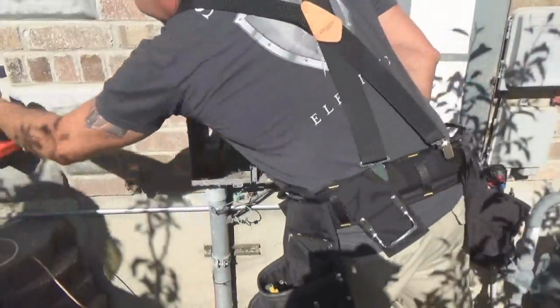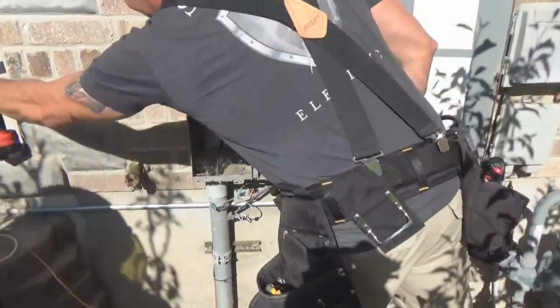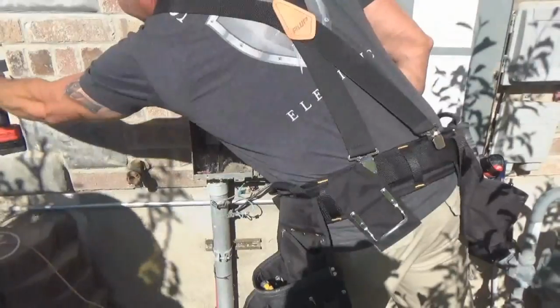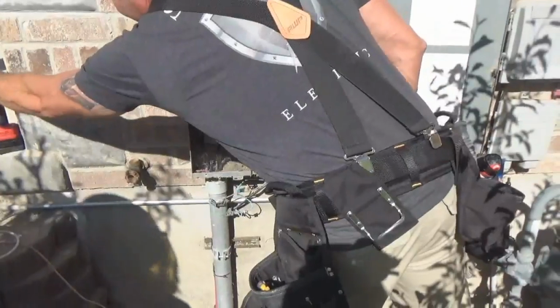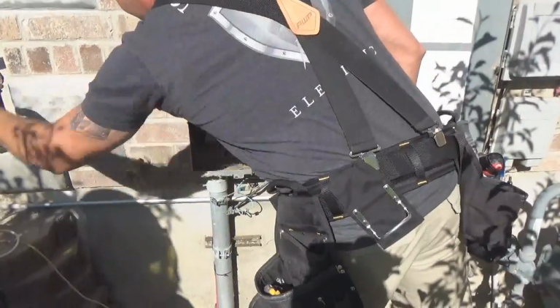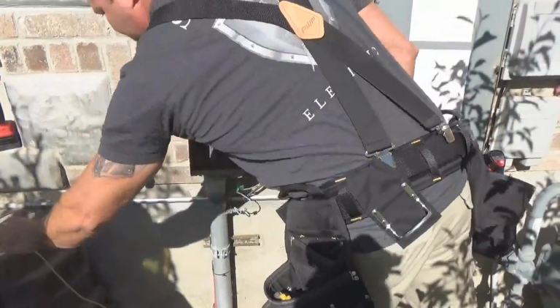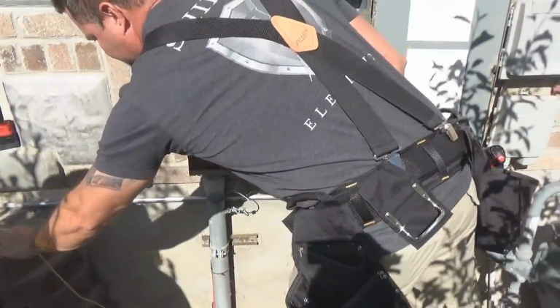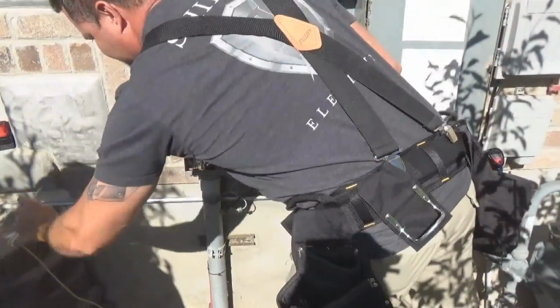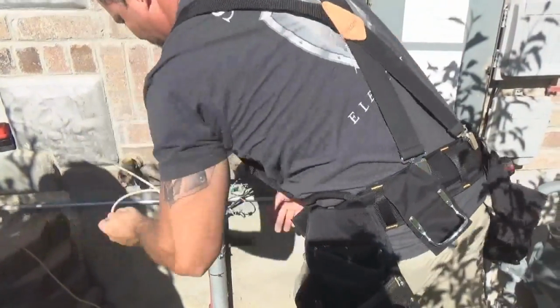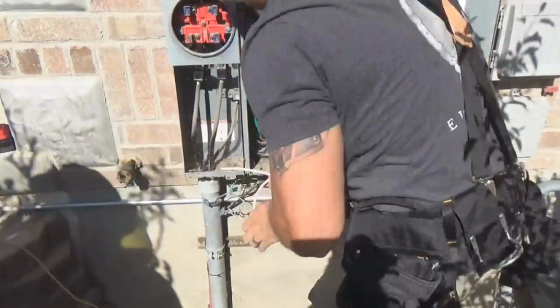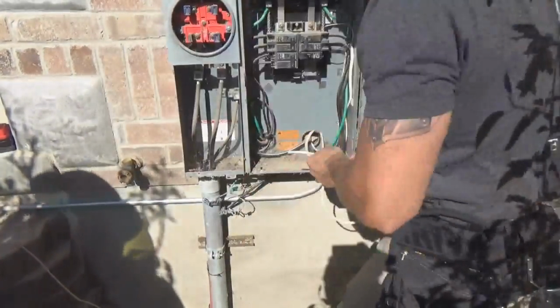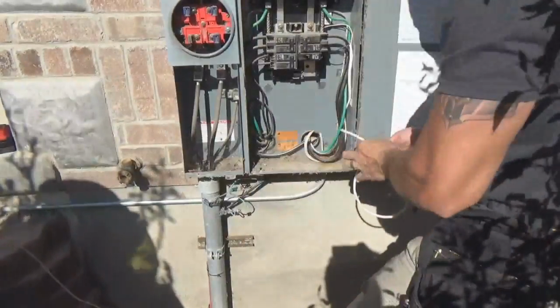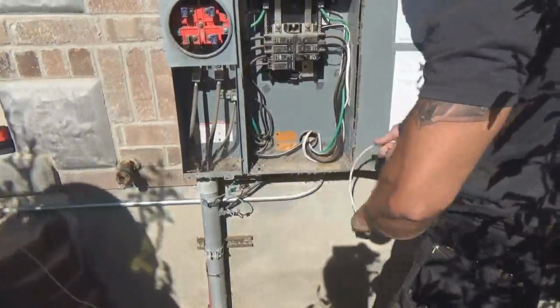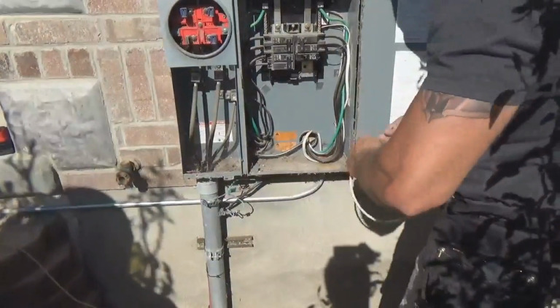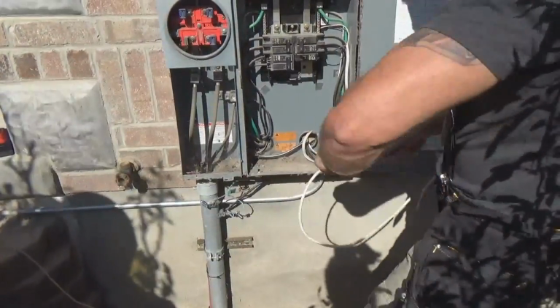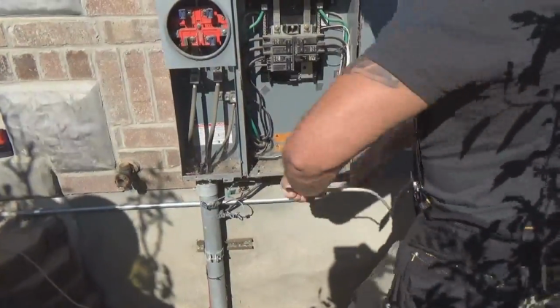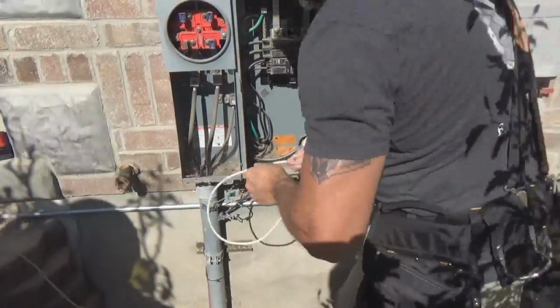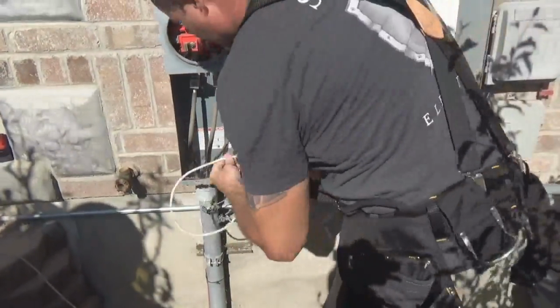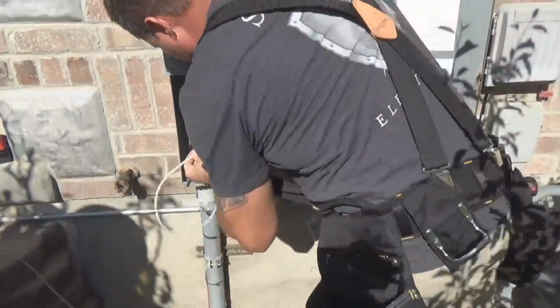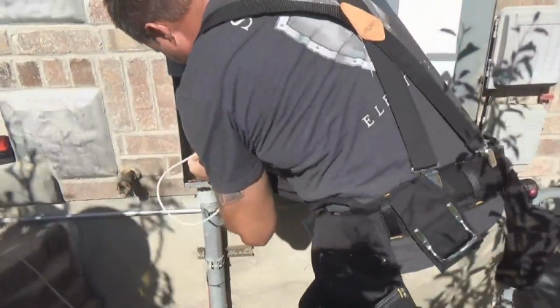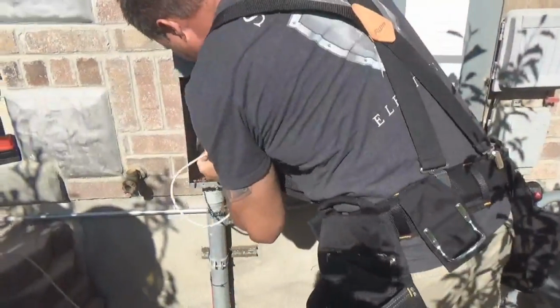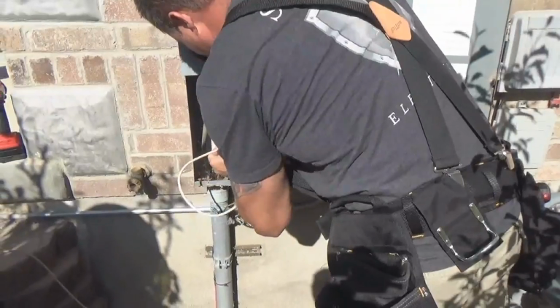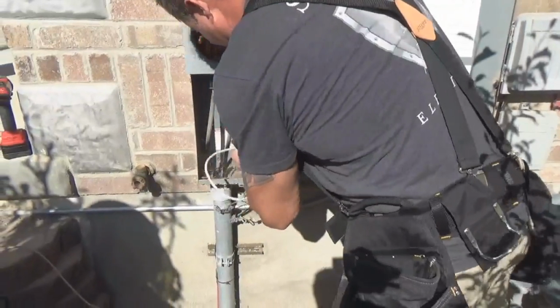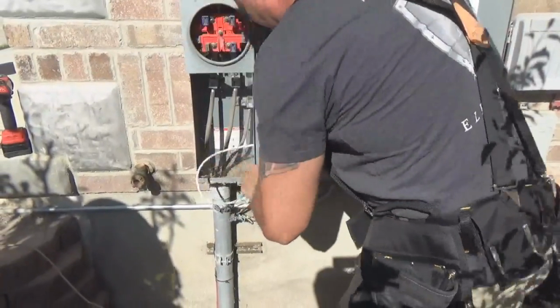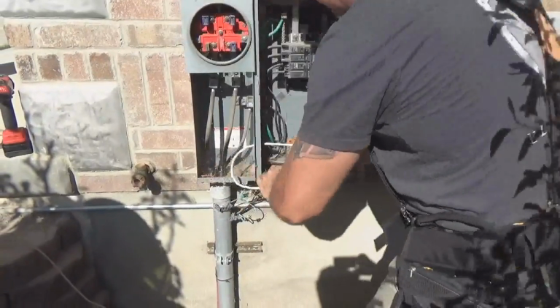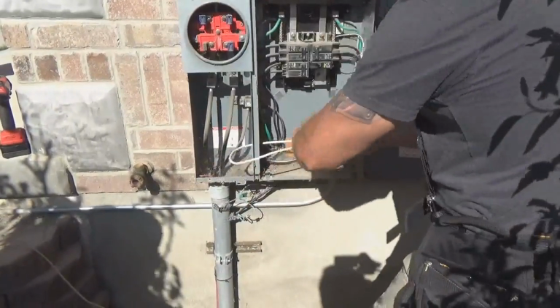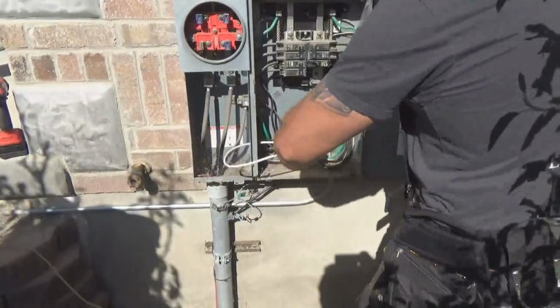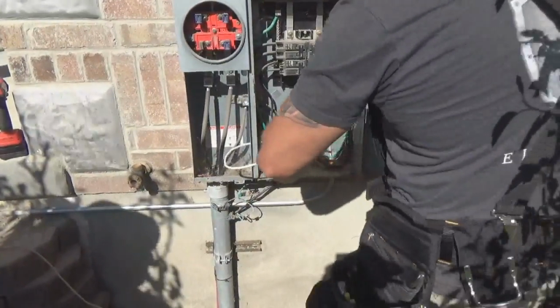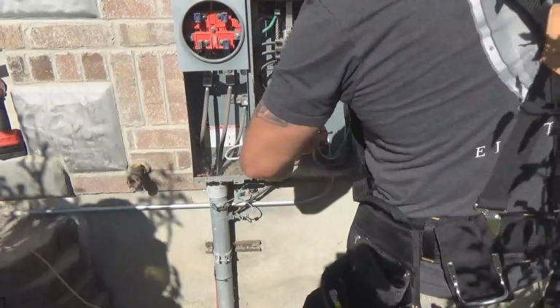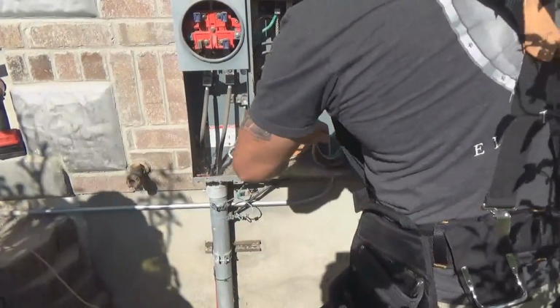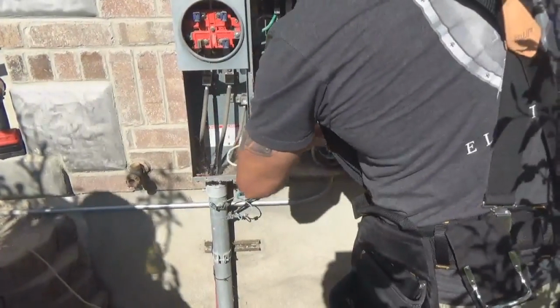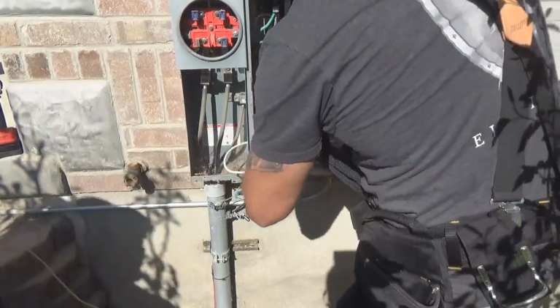I put that wall just for you guys. It's a perfect workbench. You're welcome.